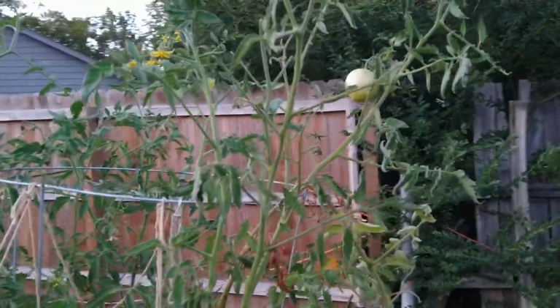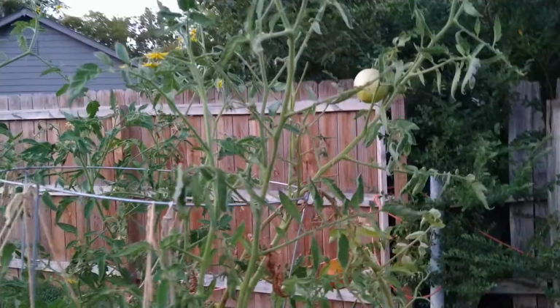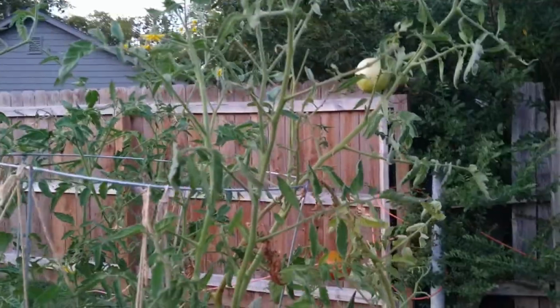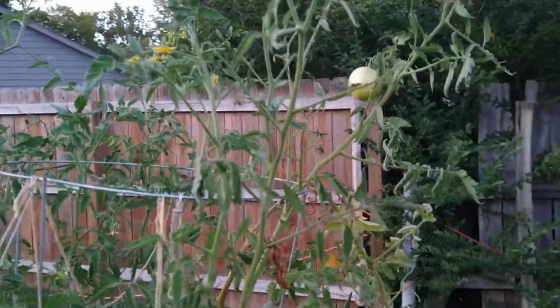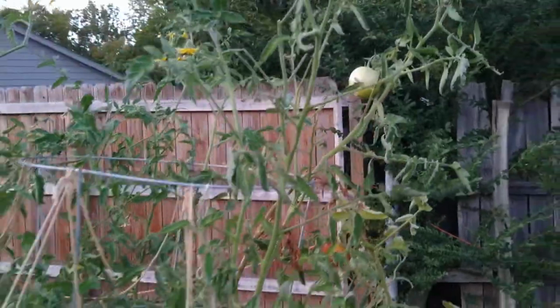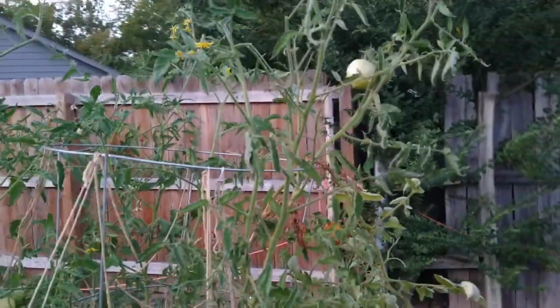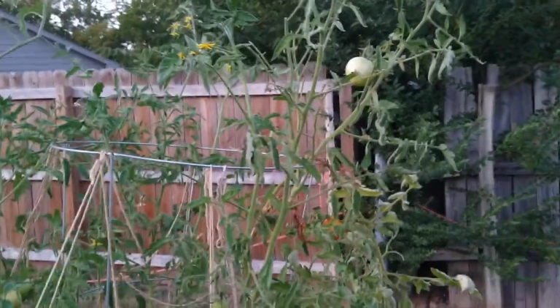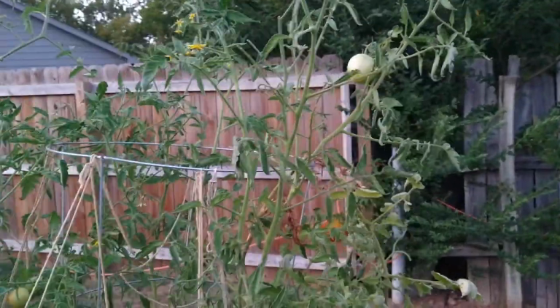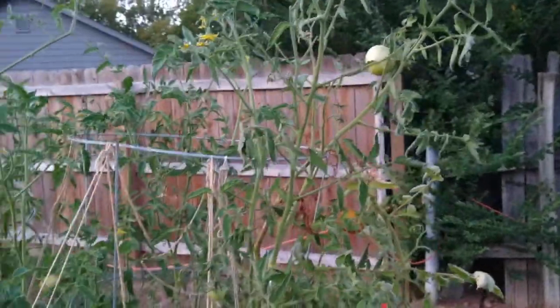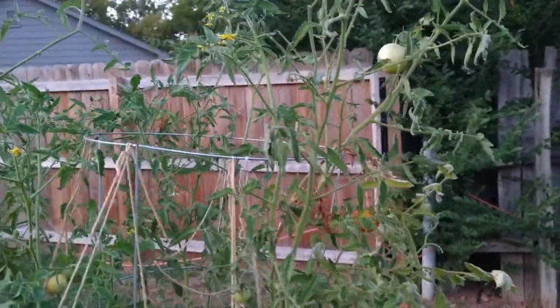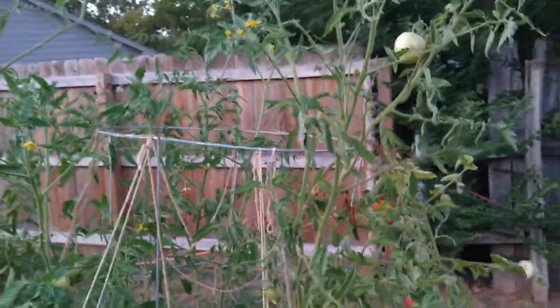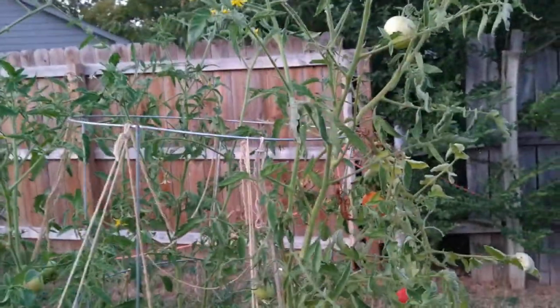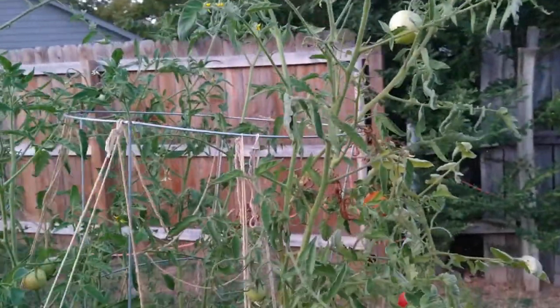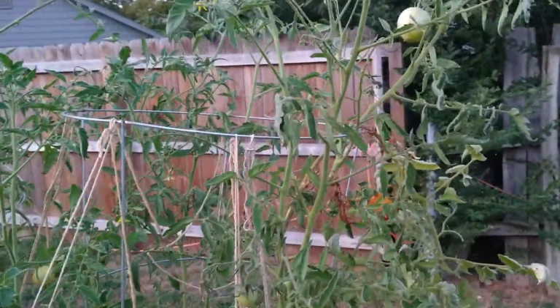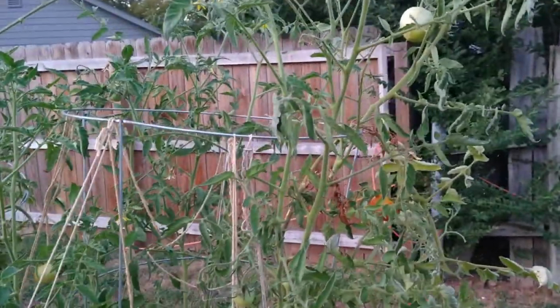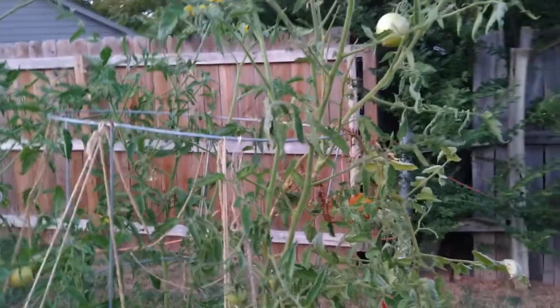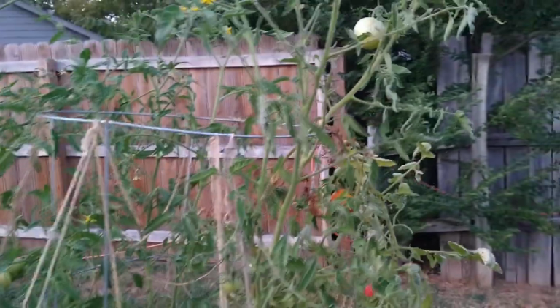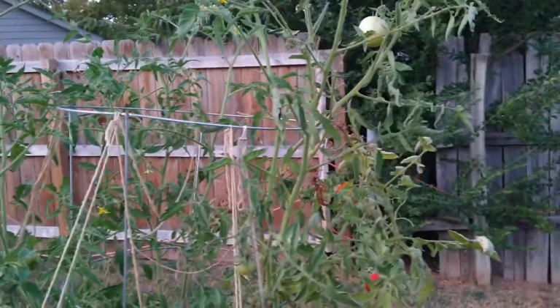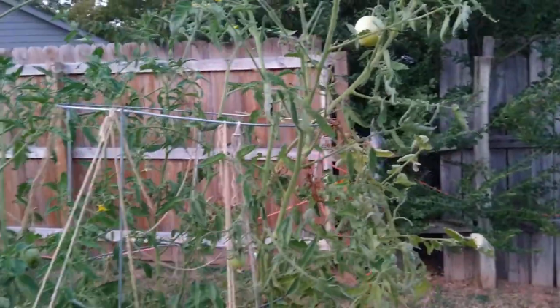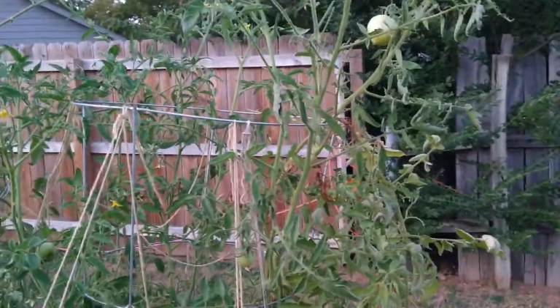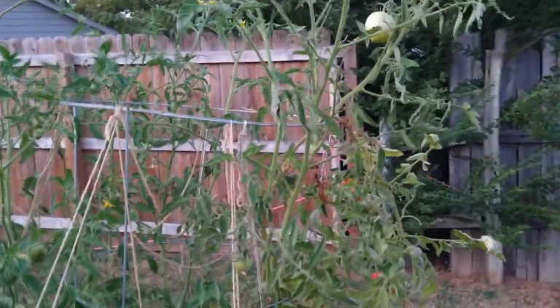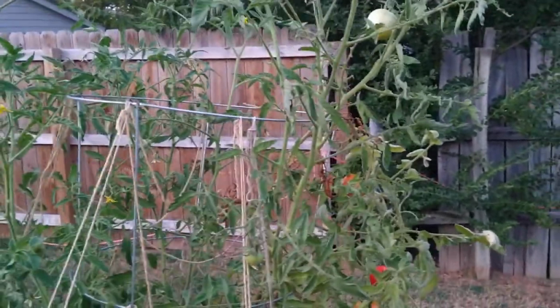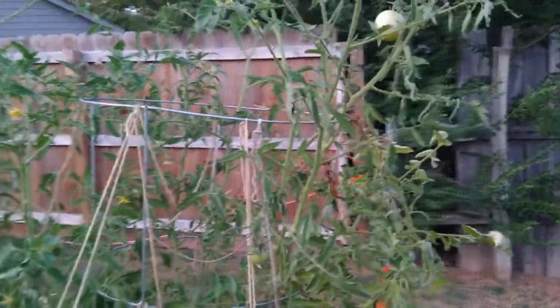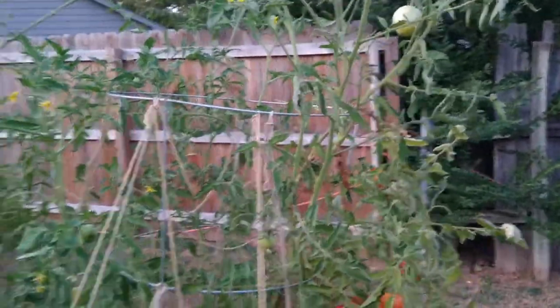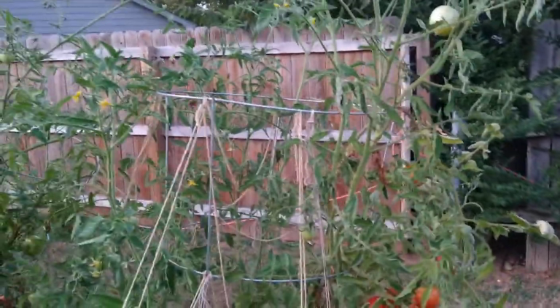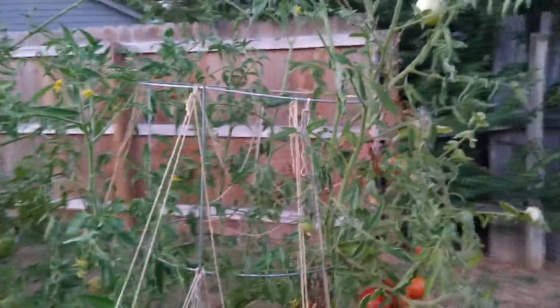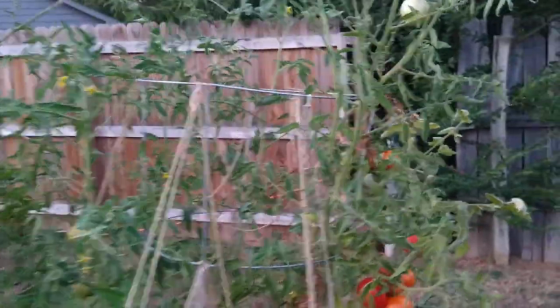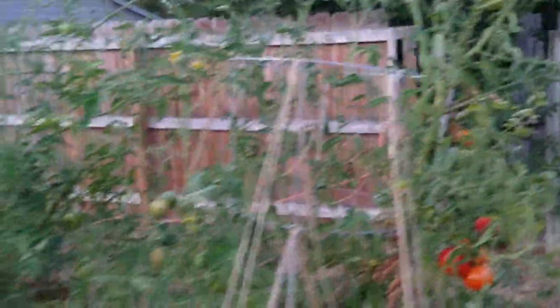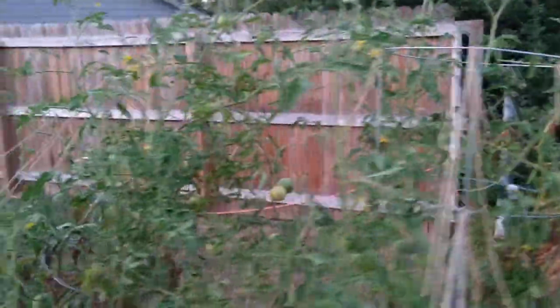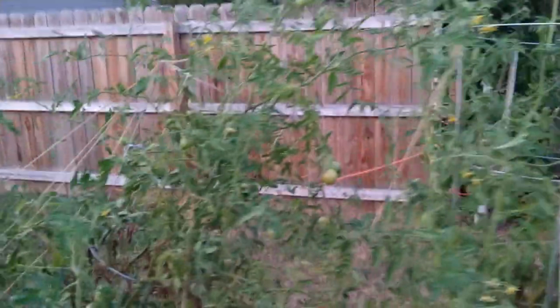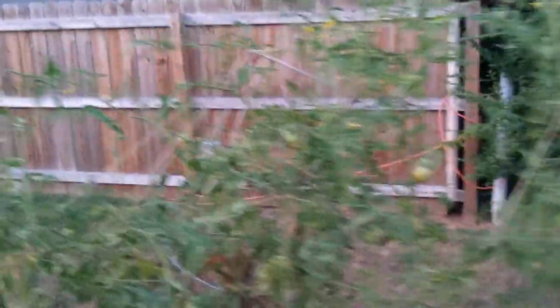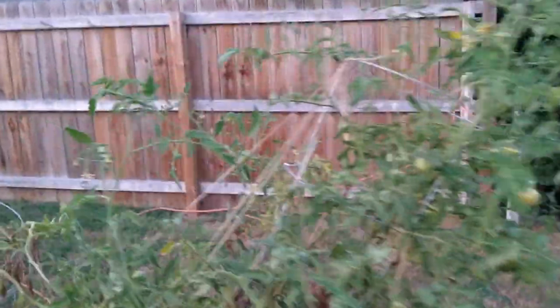I was trying to find it, and I haven't been spraying my tomato plants with neem oil for a while. But I went and started spraying this plant — these plants today, and I want to show you what I found.